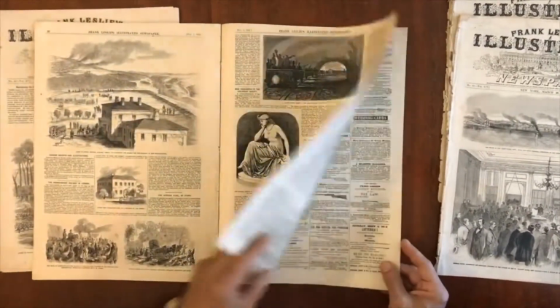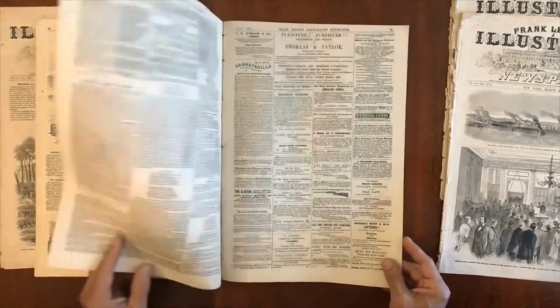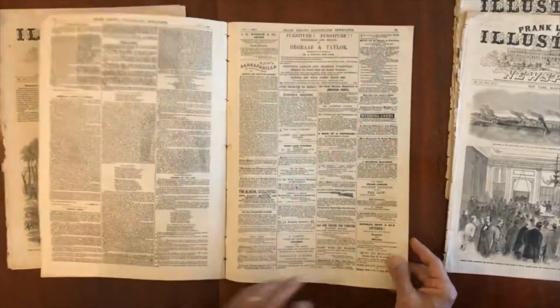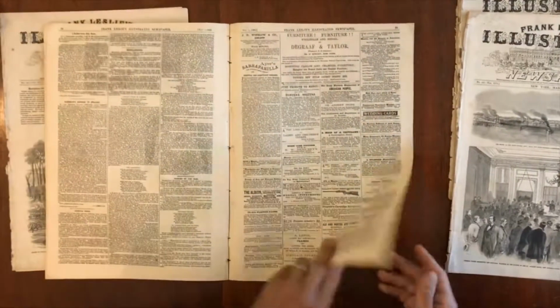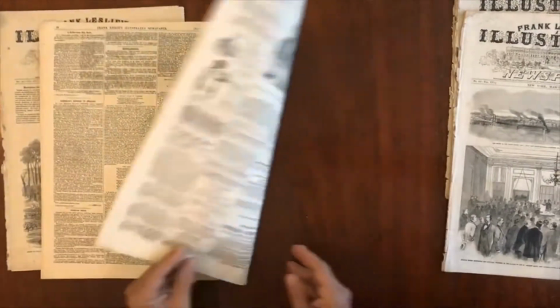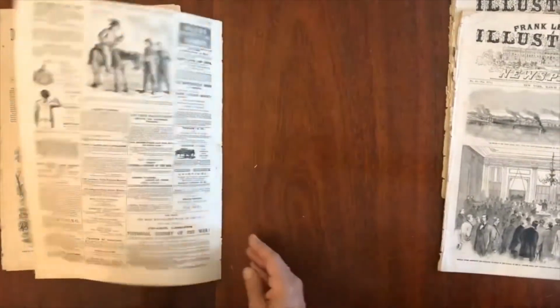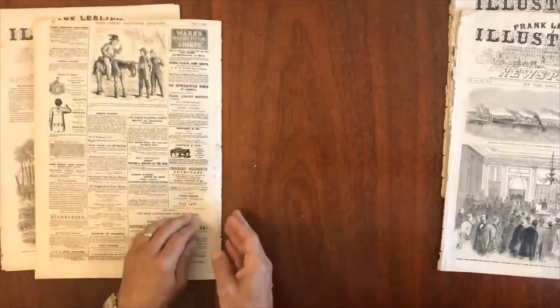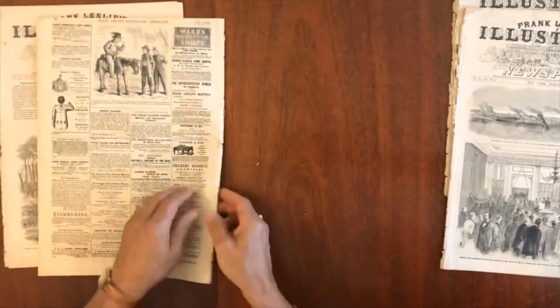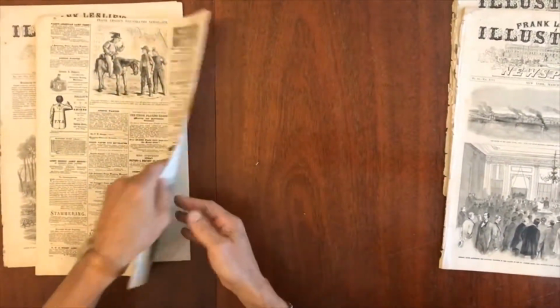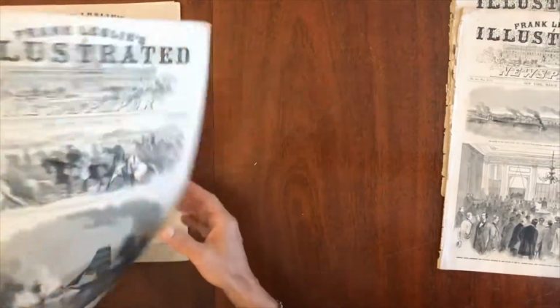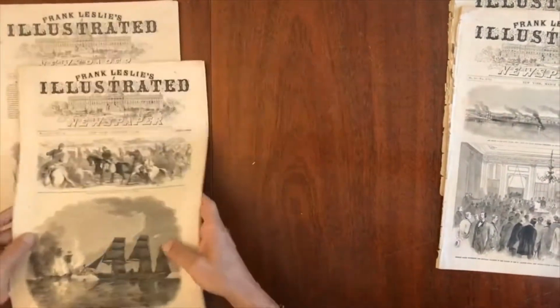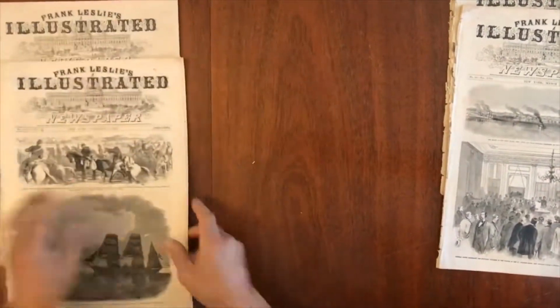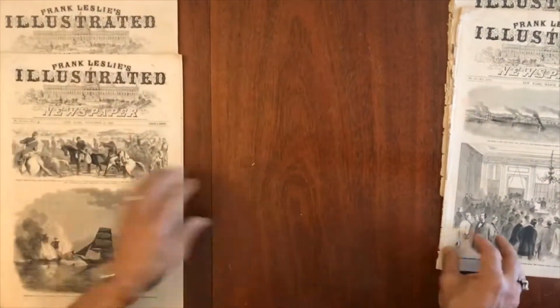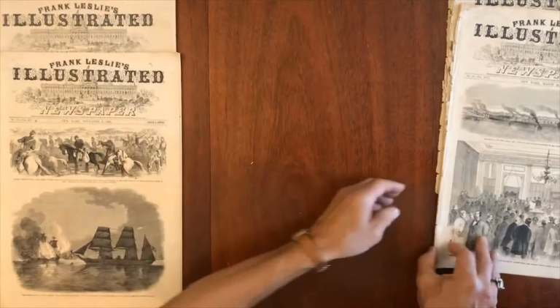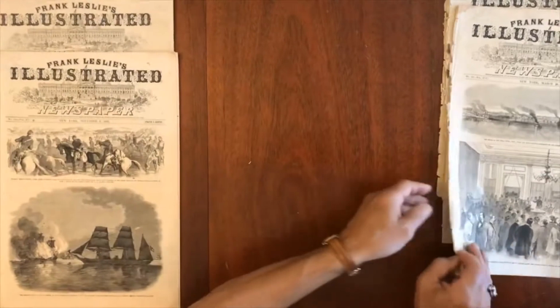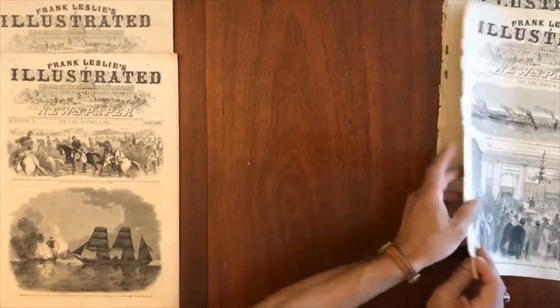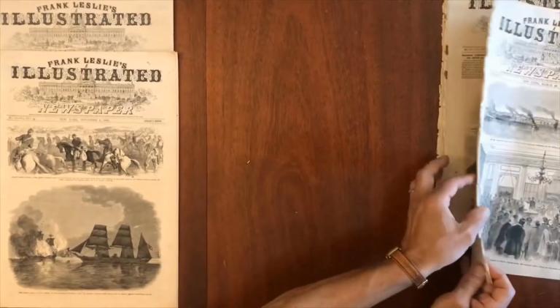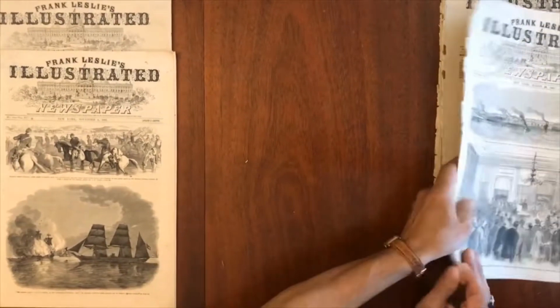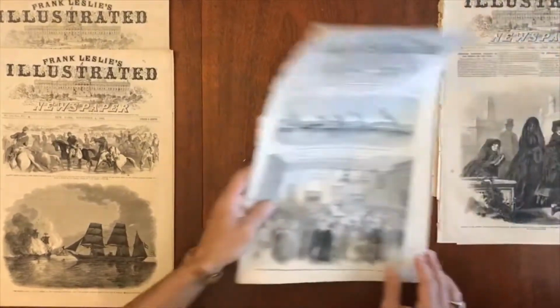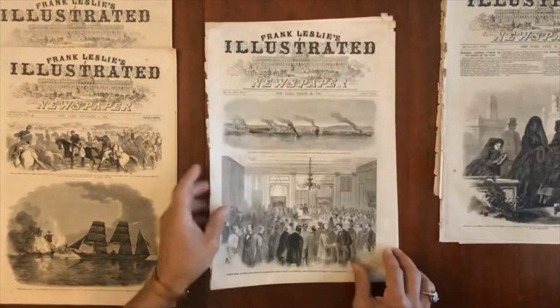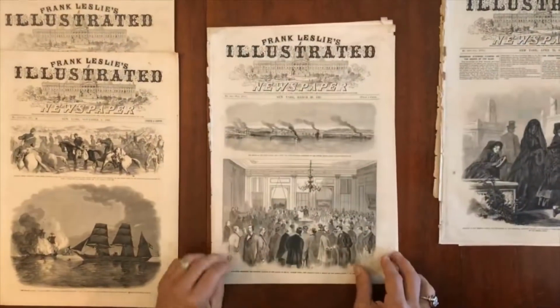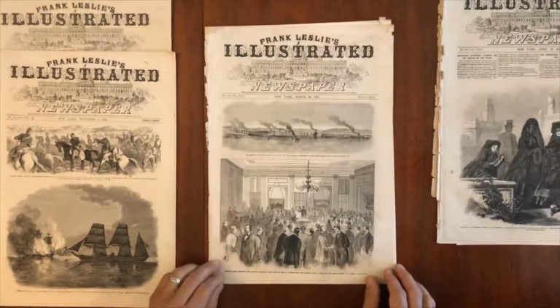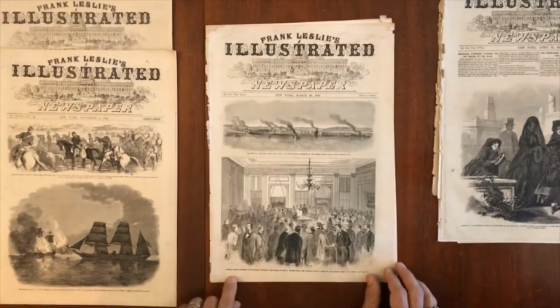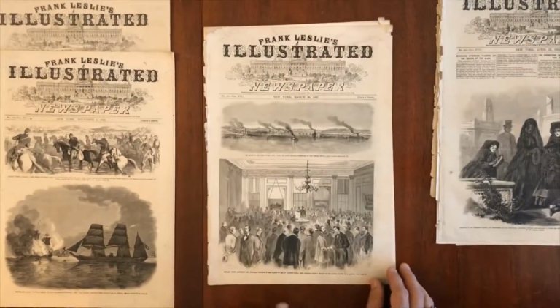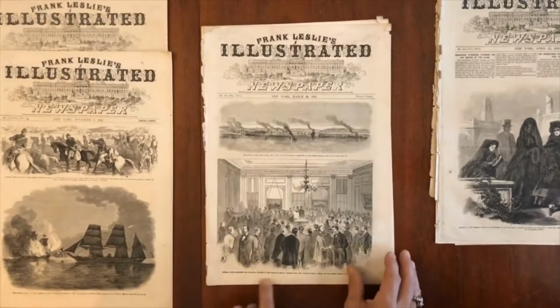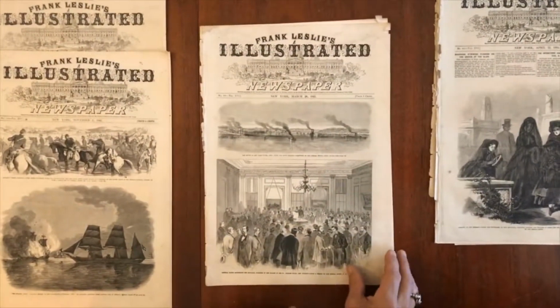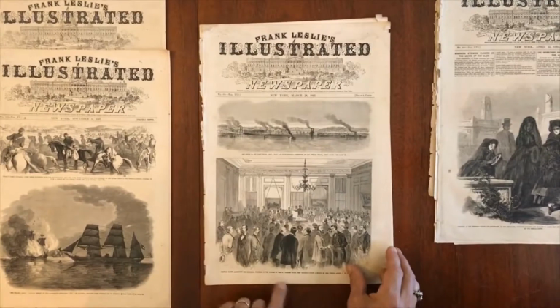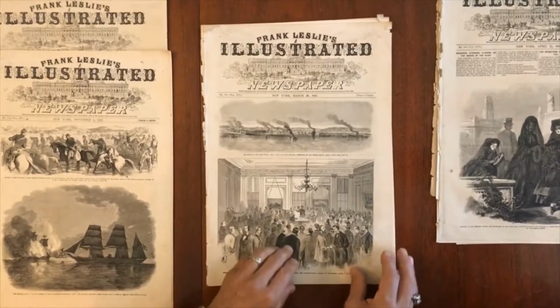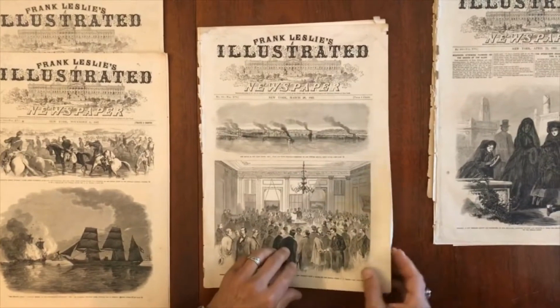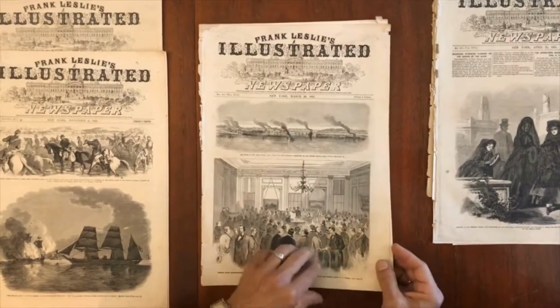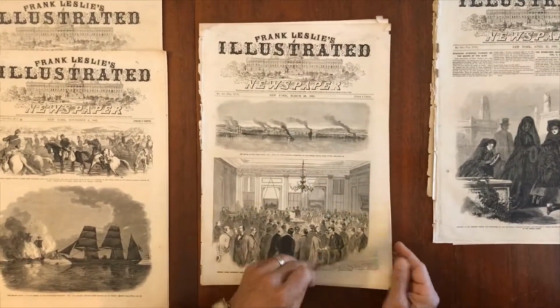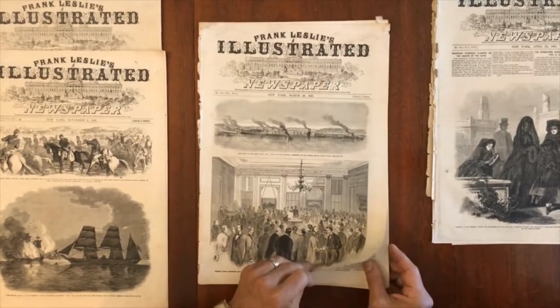And these Civil War years, in particular, are quite scarce. Here's General Banks, Louisiana planters, and New Orleans right here.